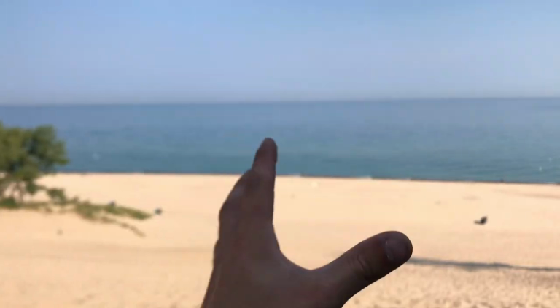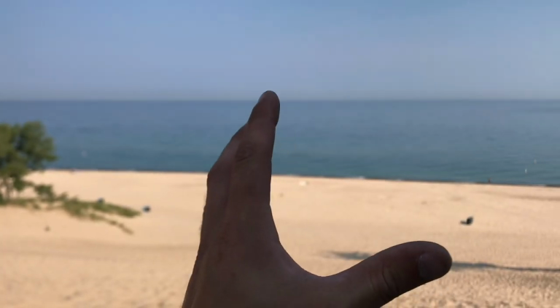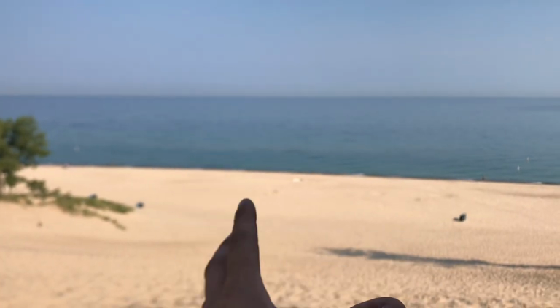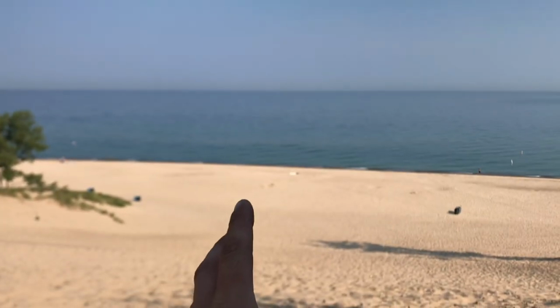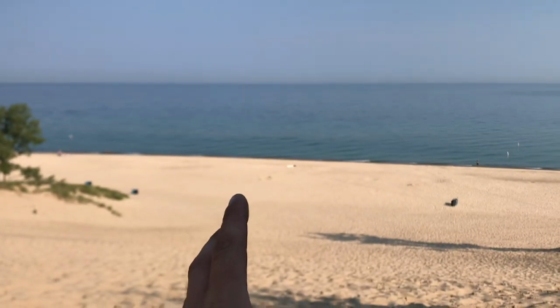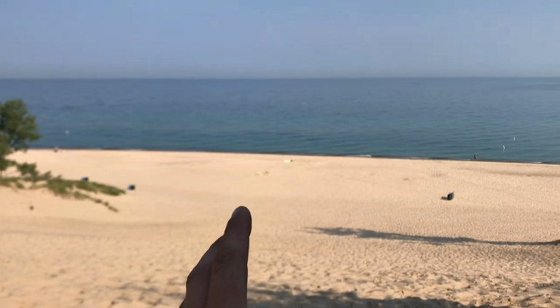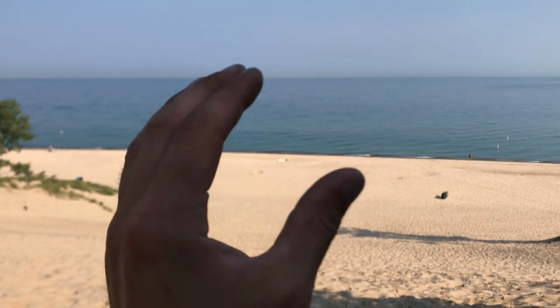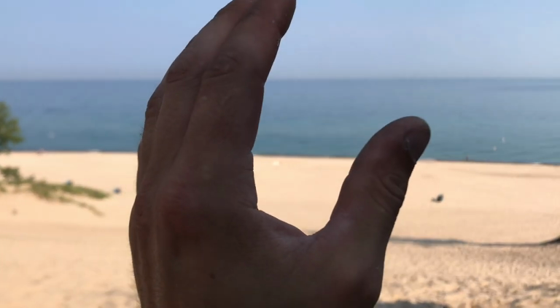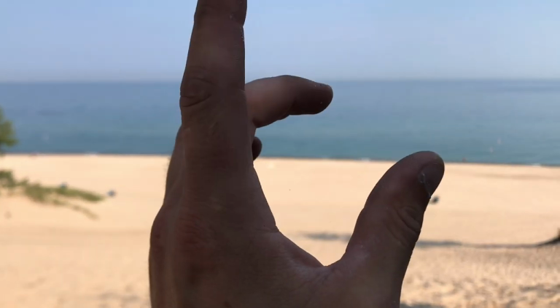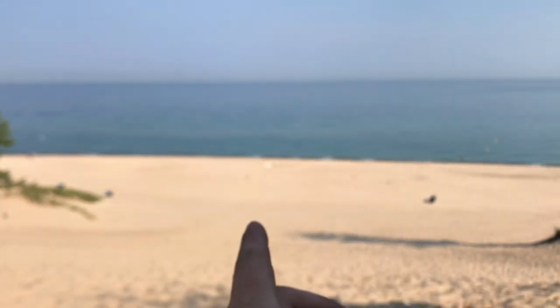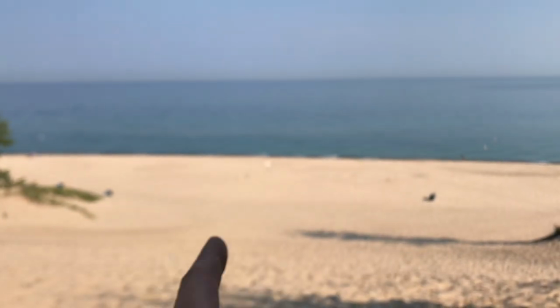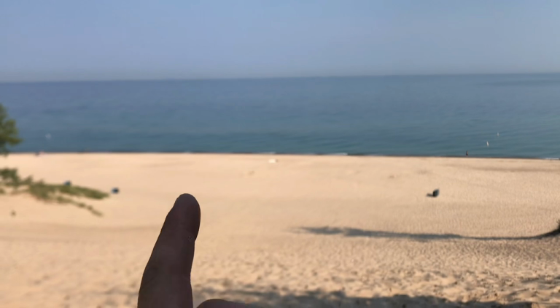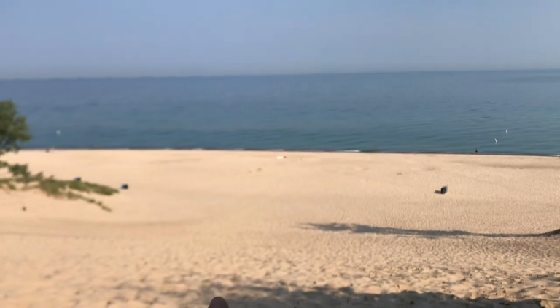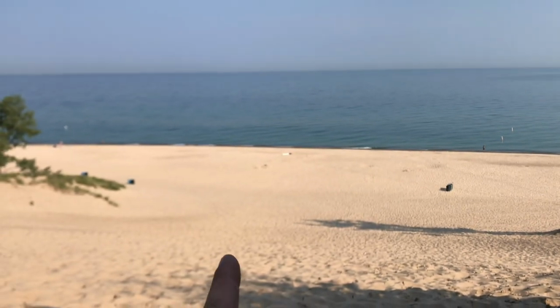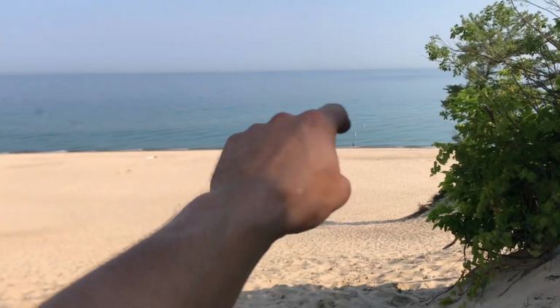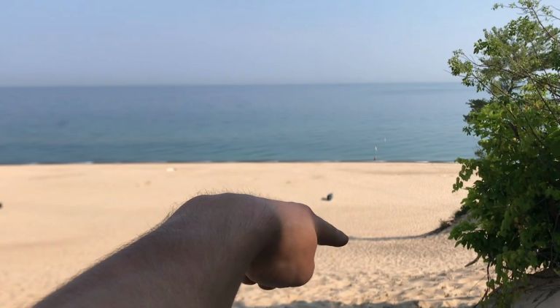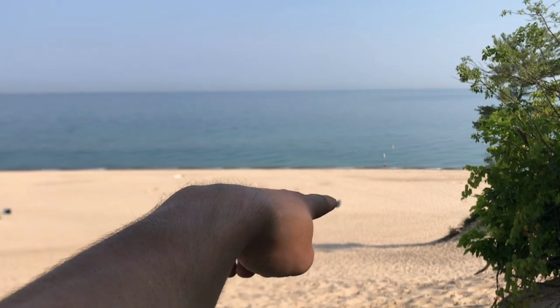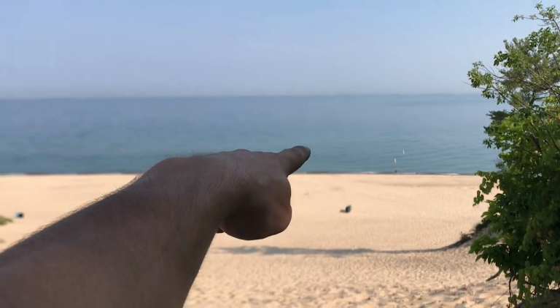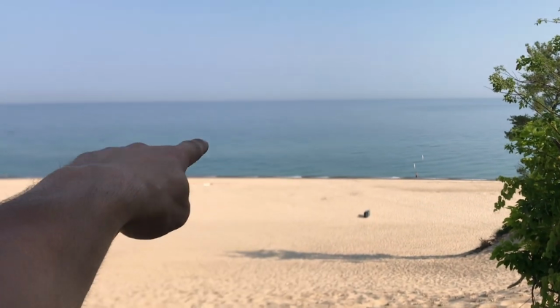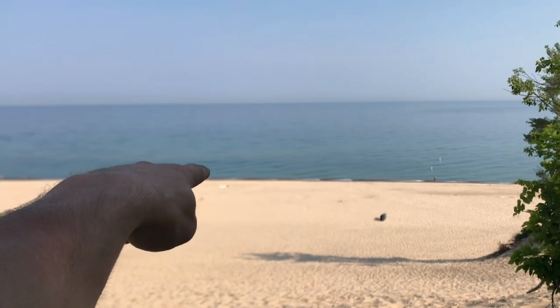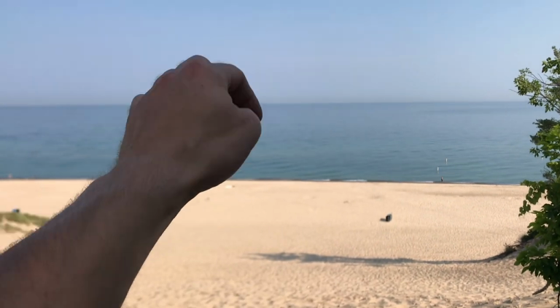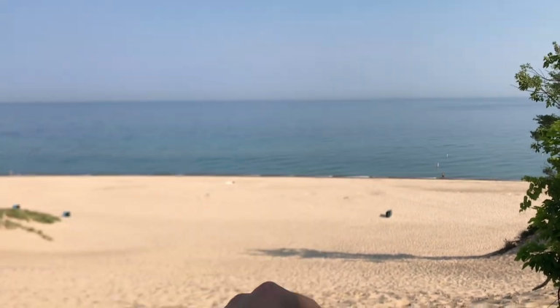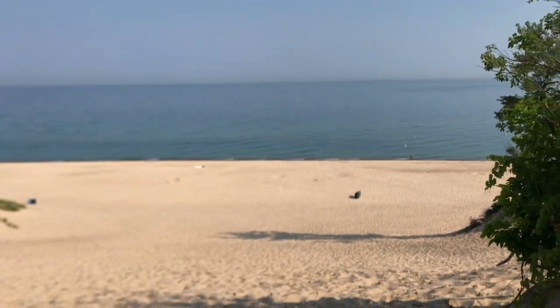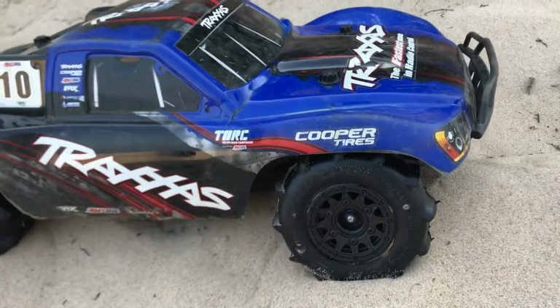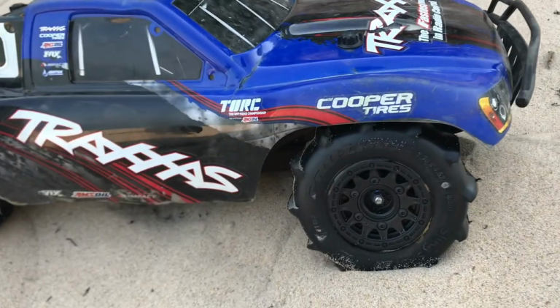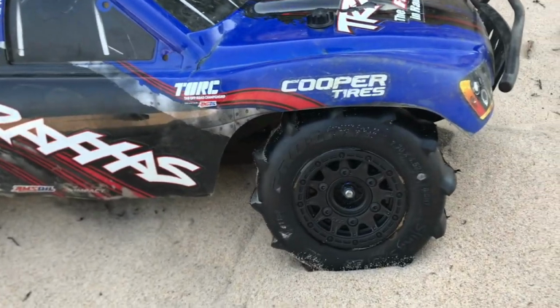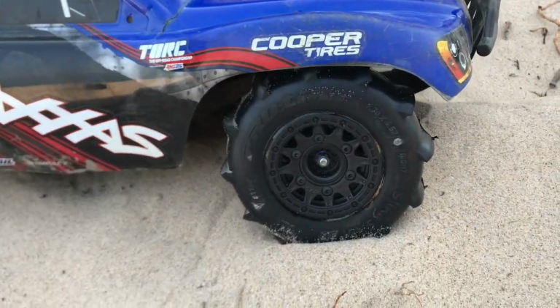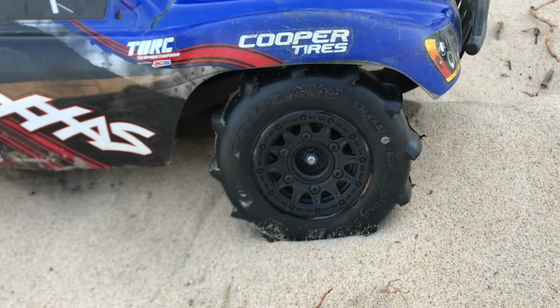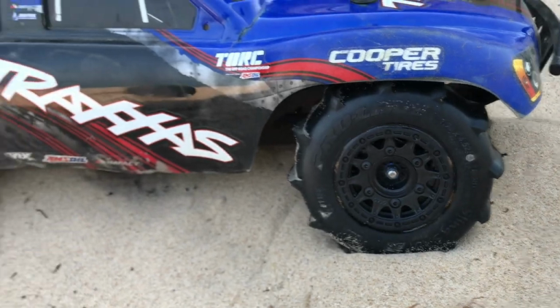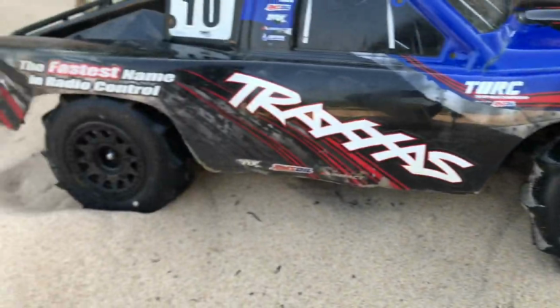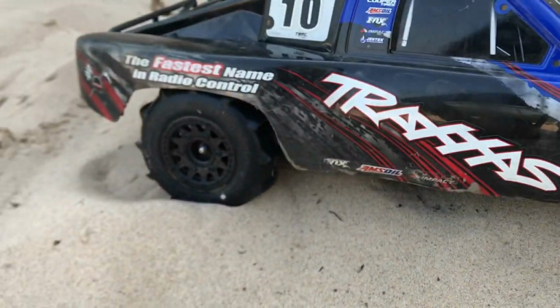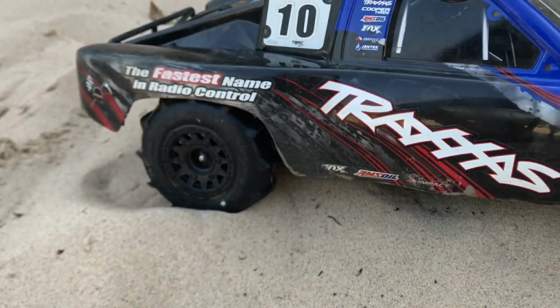I'm actually at a place I've never been to before. I think it's called Indiana Dune State Park, so I'm right along Lake Michigan but I'm in Indiana. I decided to go and purchase paddle tires for my Traxxas Slash.